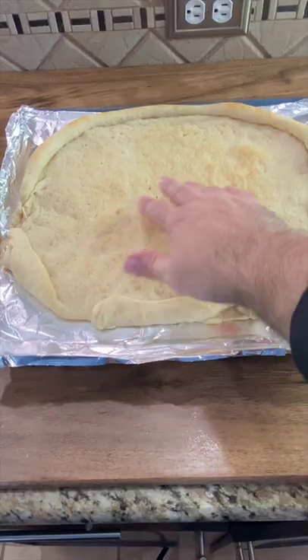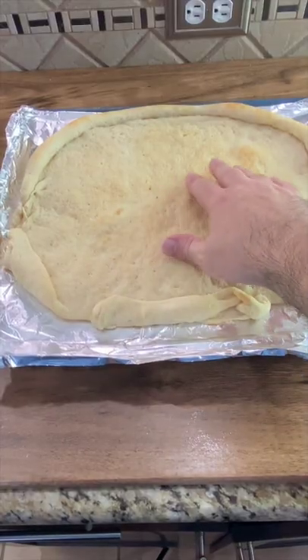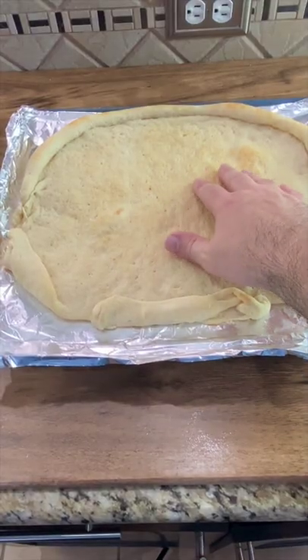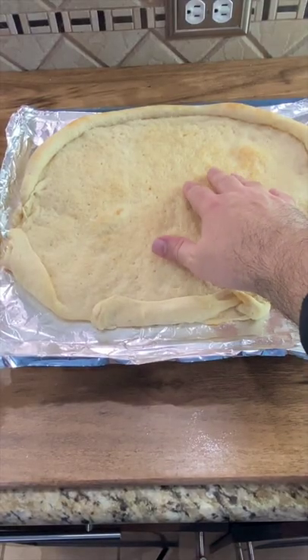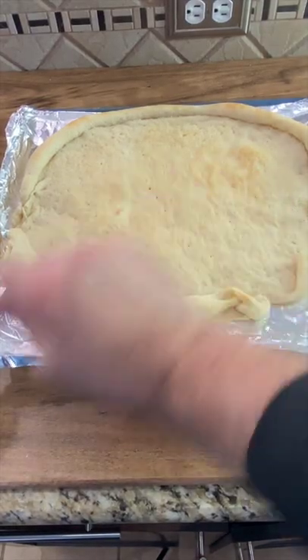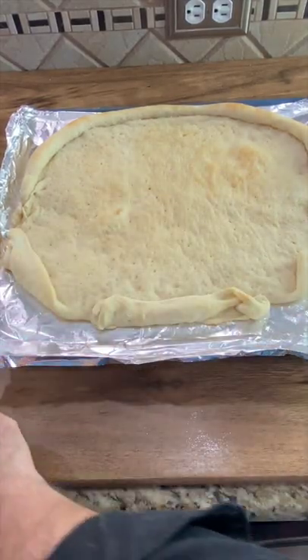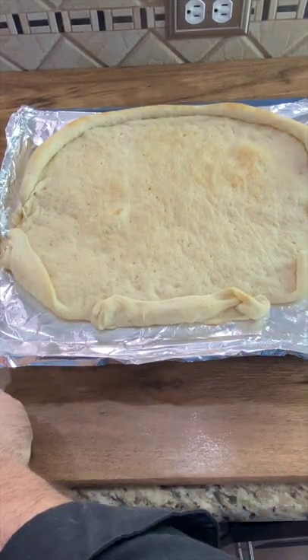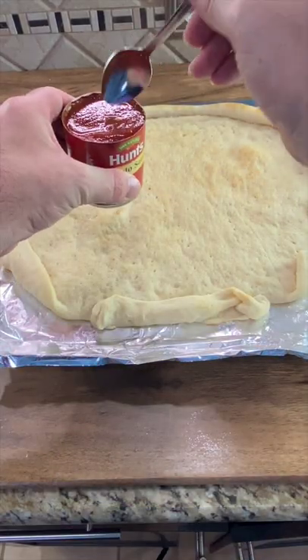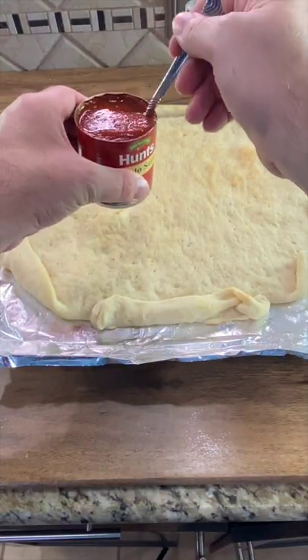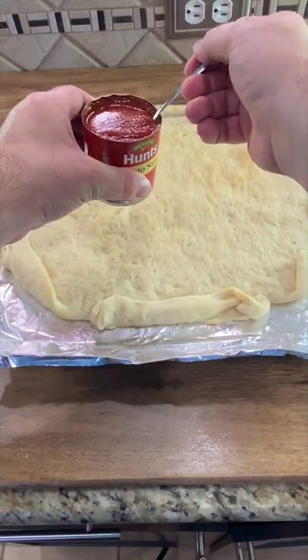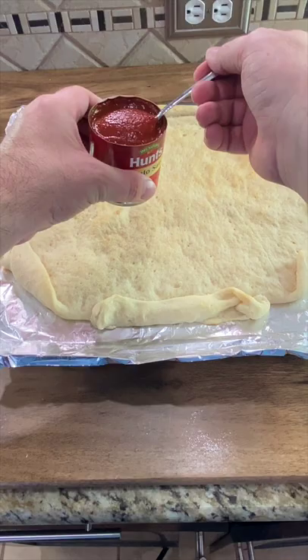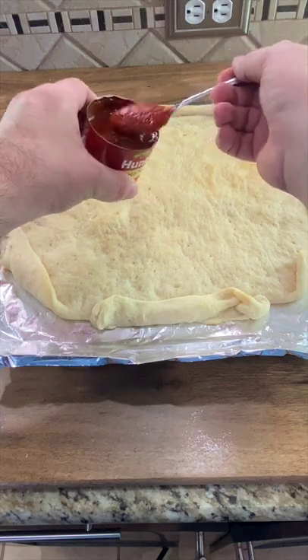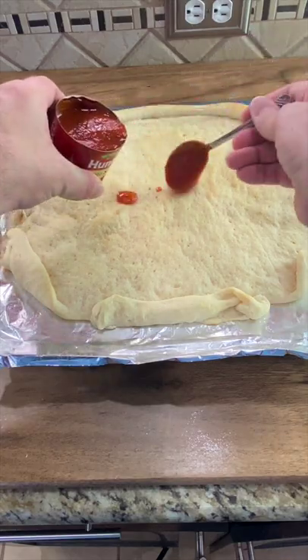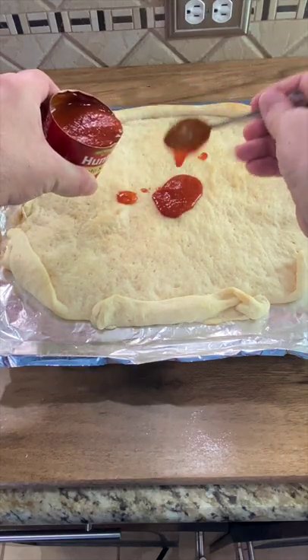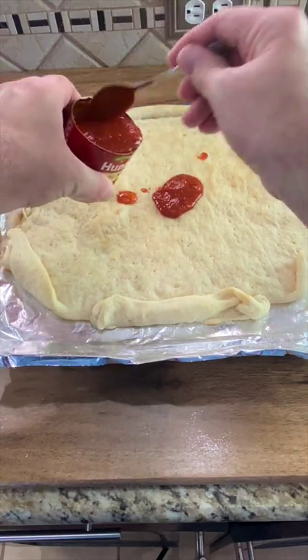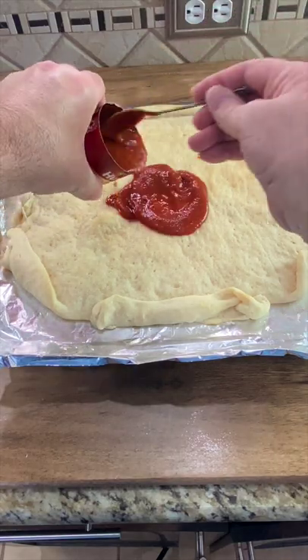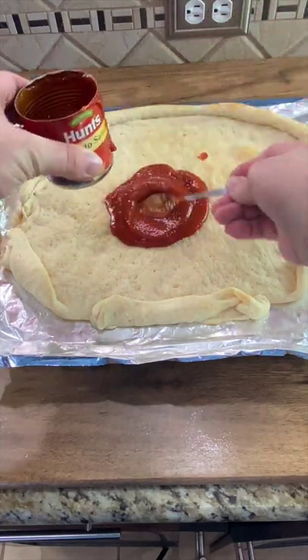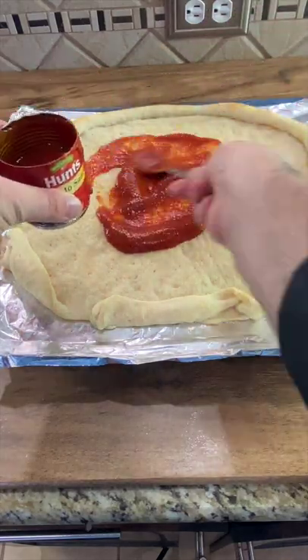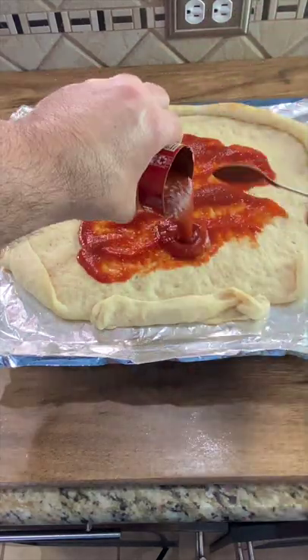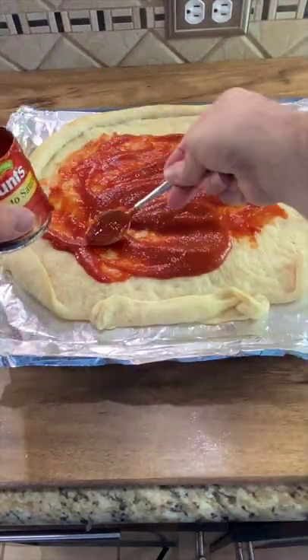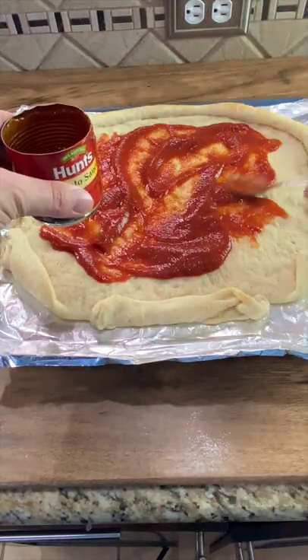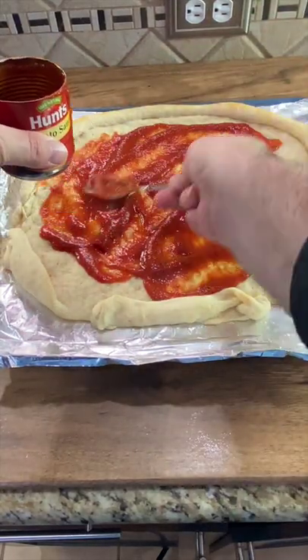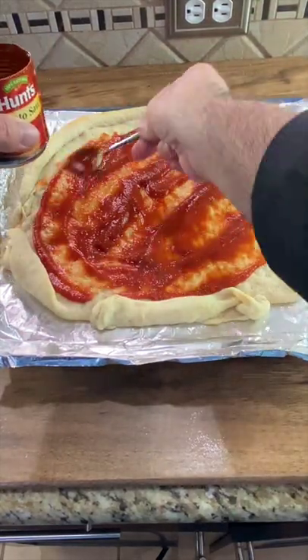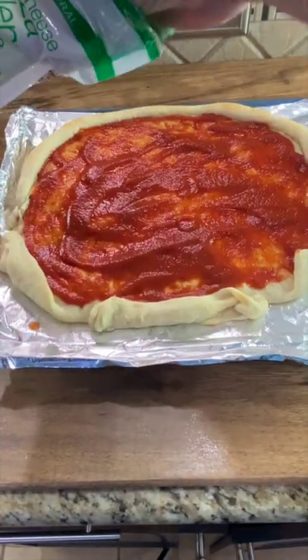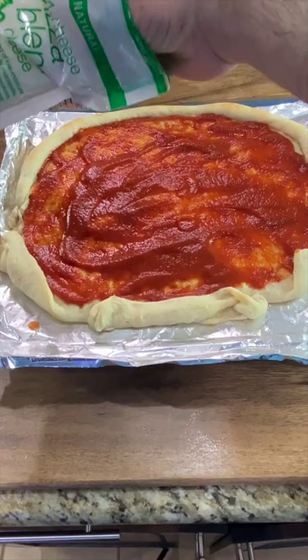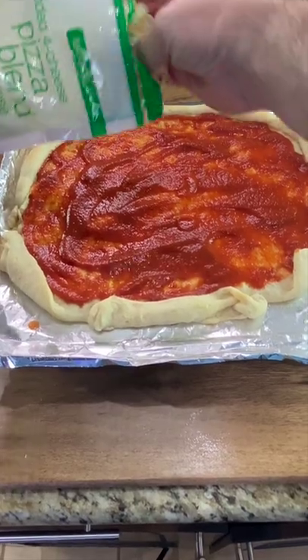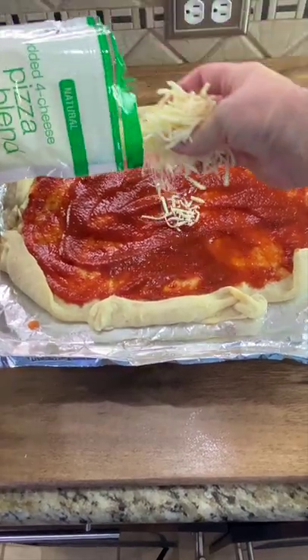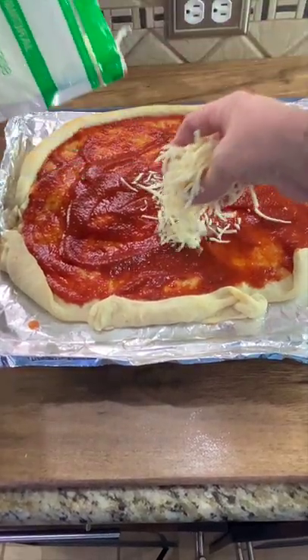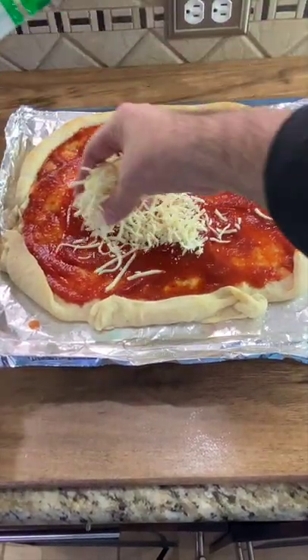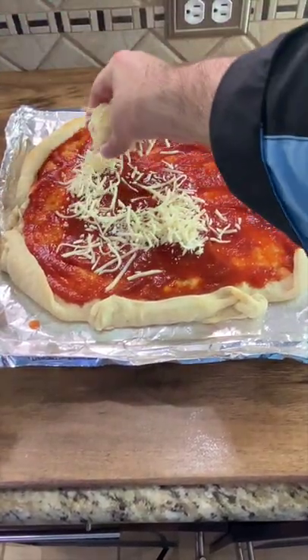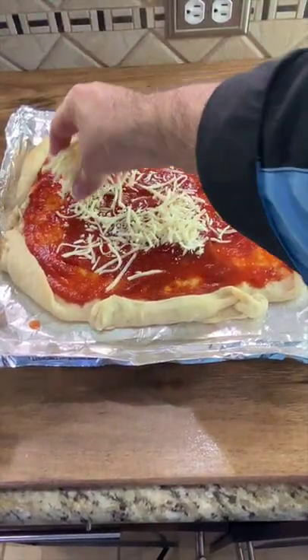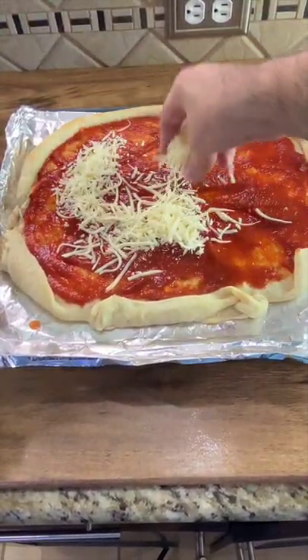When it comes out of the oven it should have firmed up a little bit. Now we're going to take our pizza sauce — I'm just using some from a can — spread it around. Then we're going to top it with cheese. I like lots of cheese.